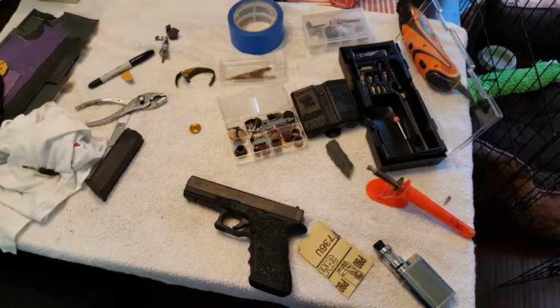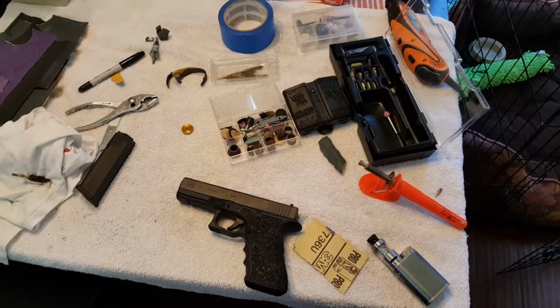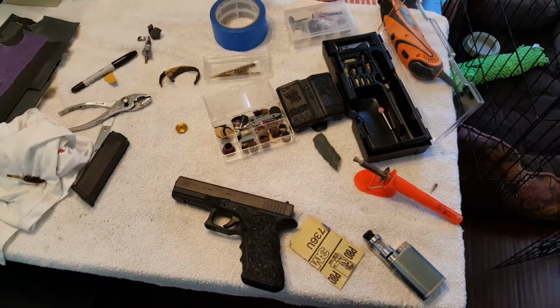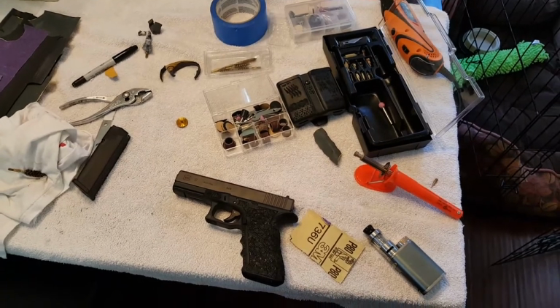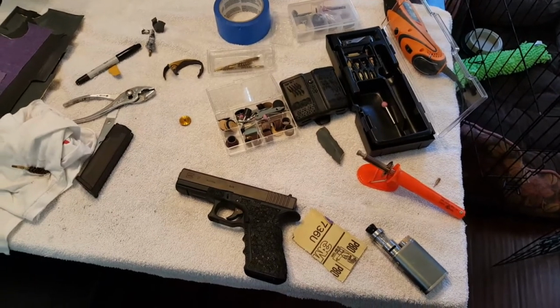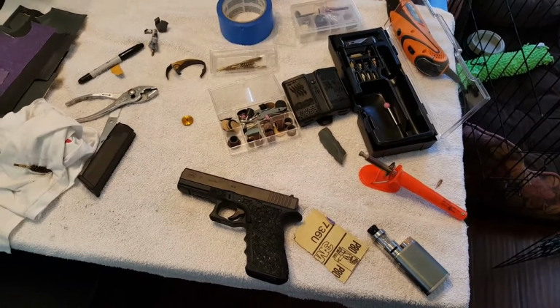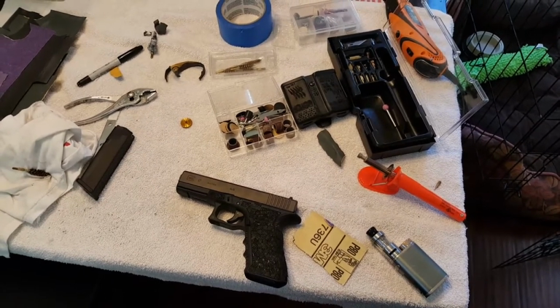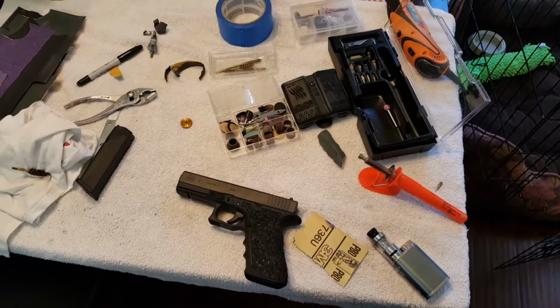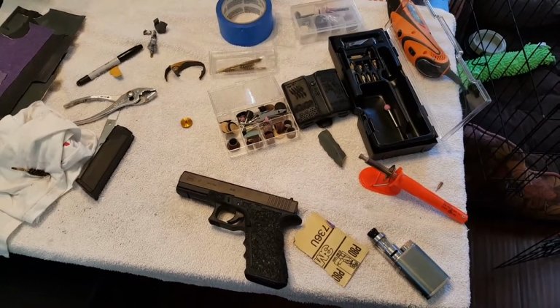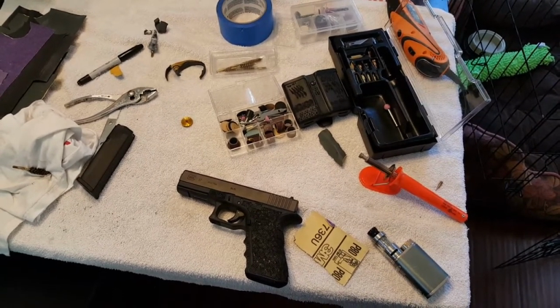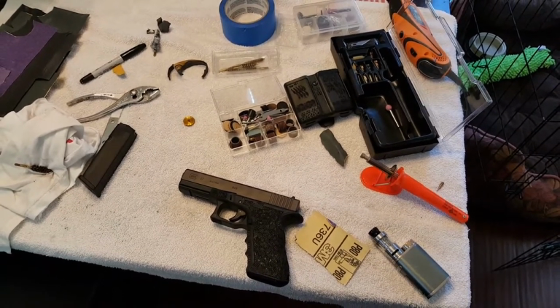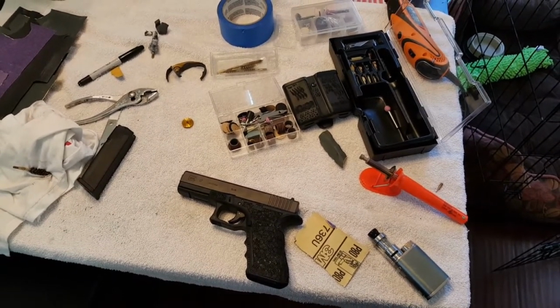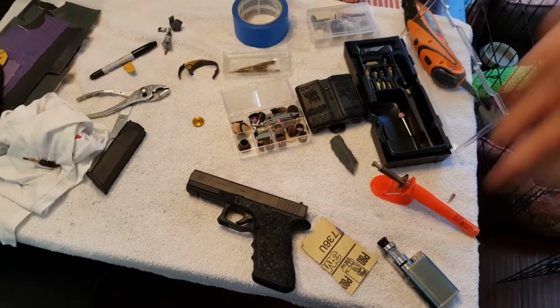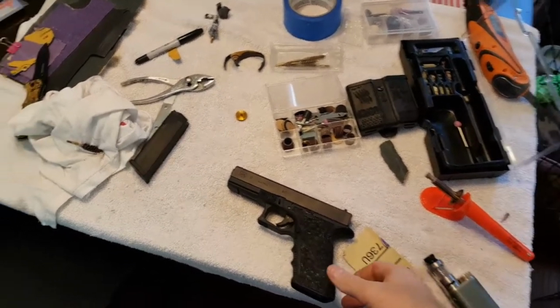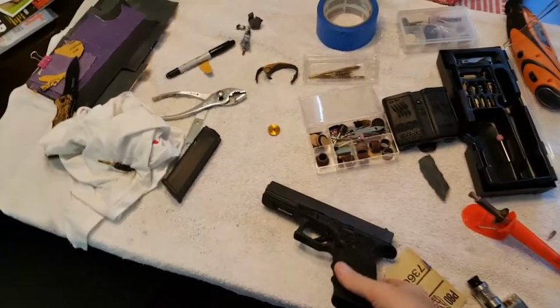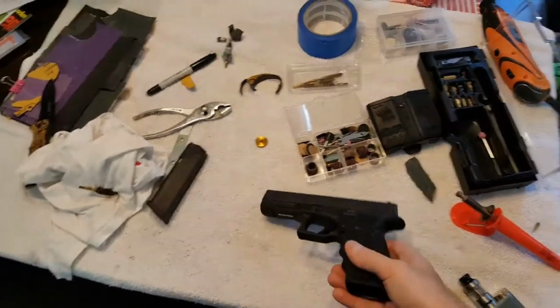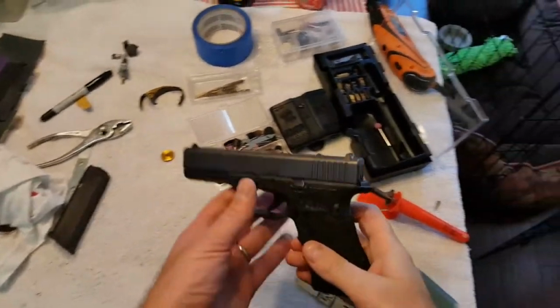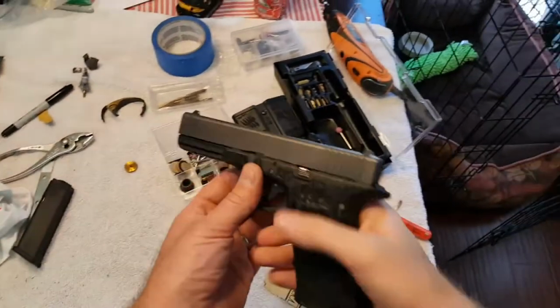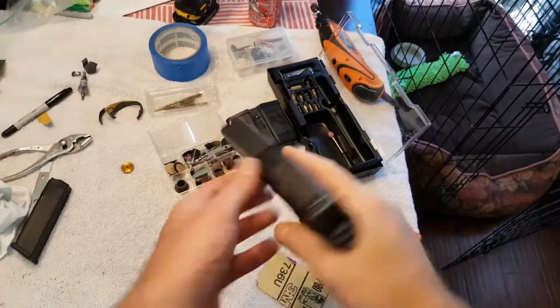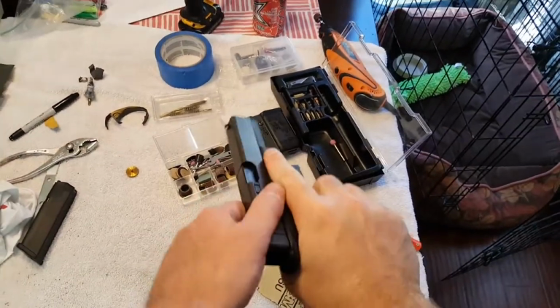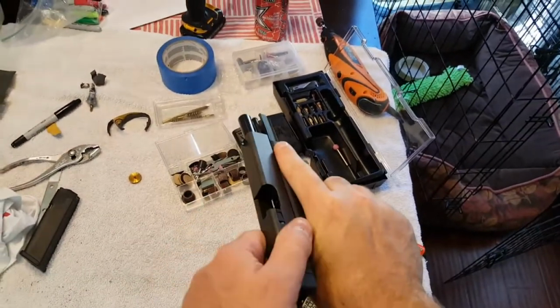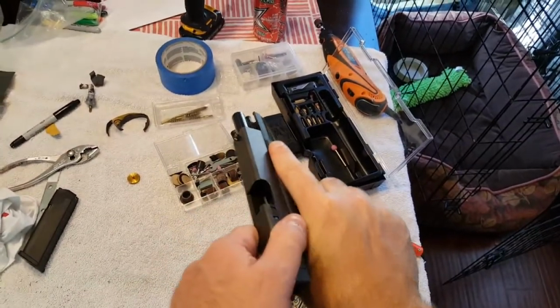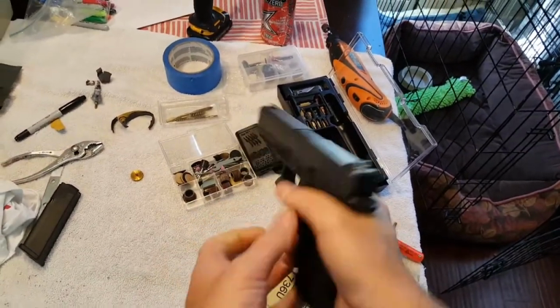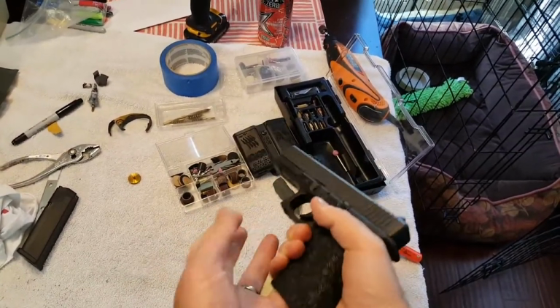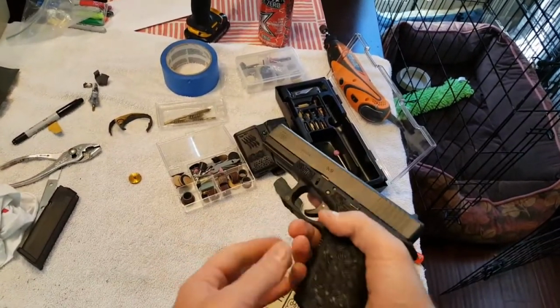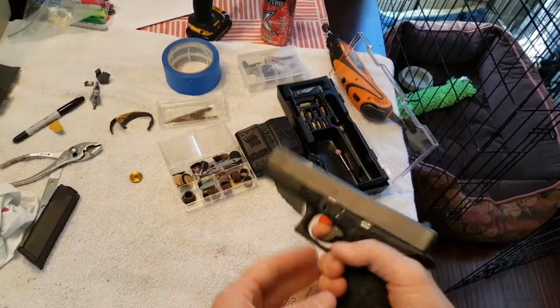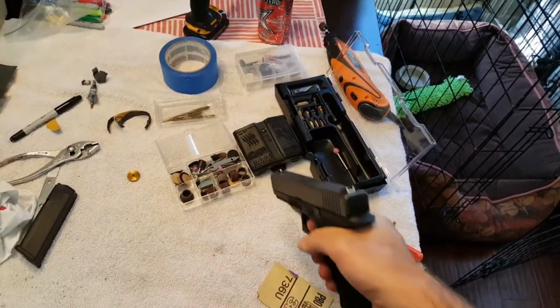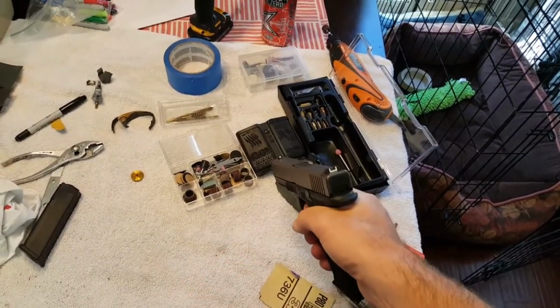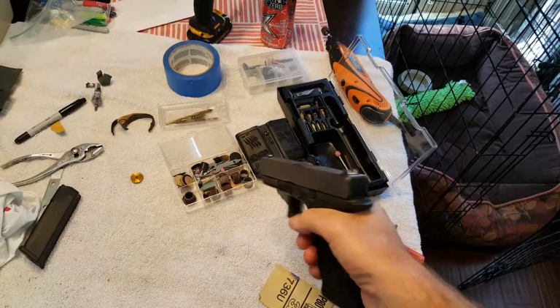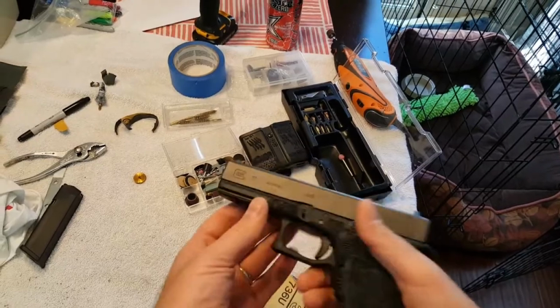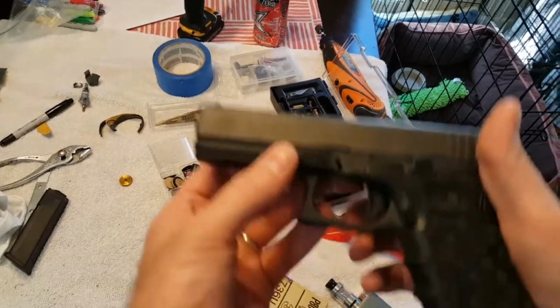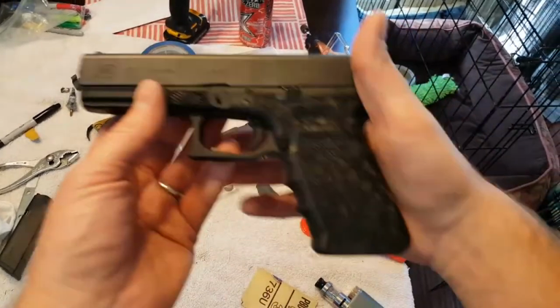Over the last four days, let's do a safety check first. Make sure there's nothing in the chamber, no magazine, point in a safe direction — click. All right, totally safe.